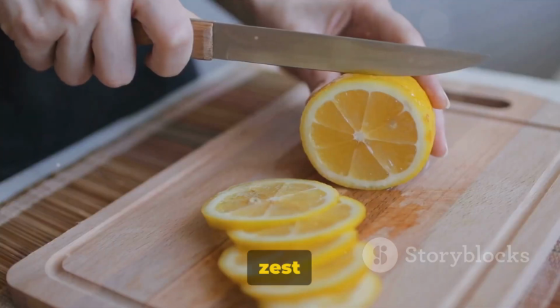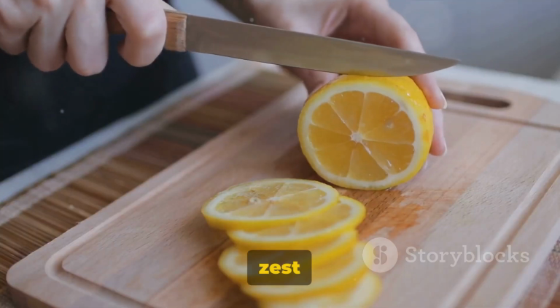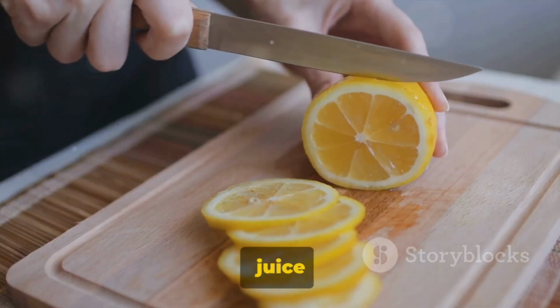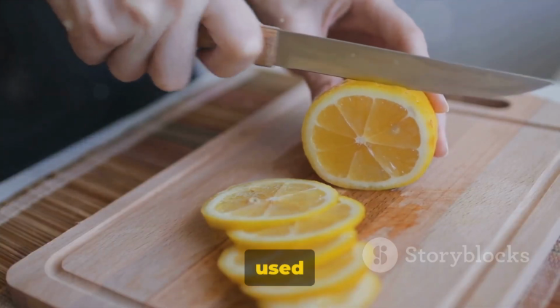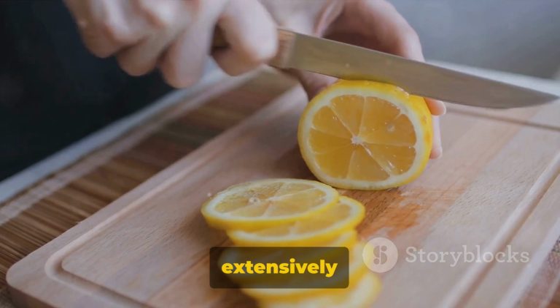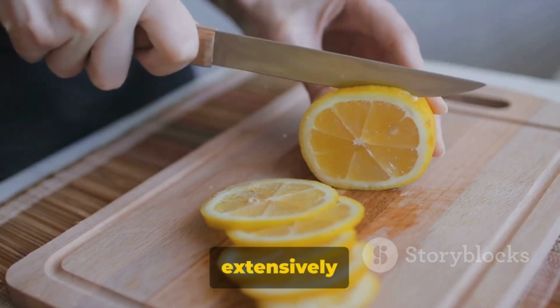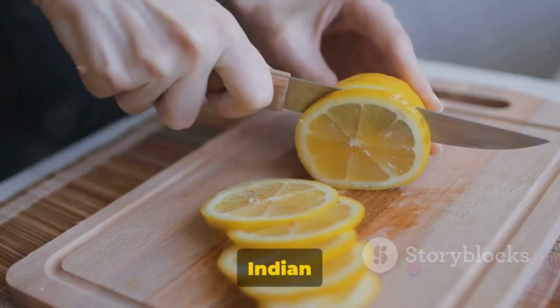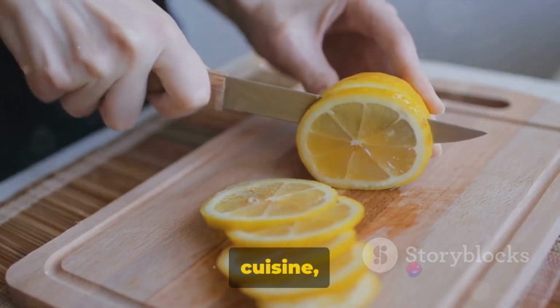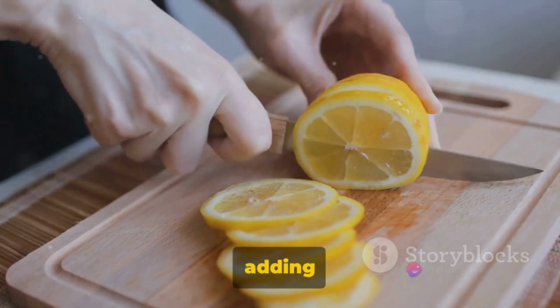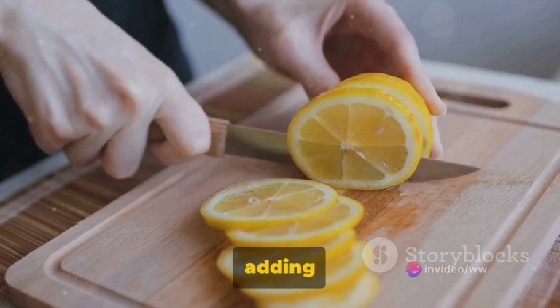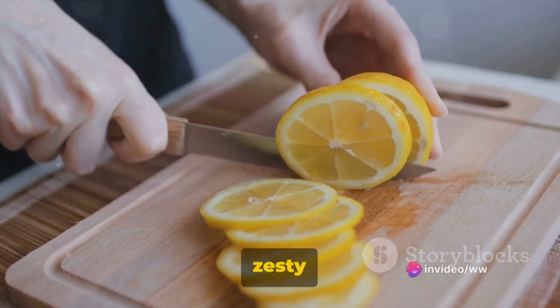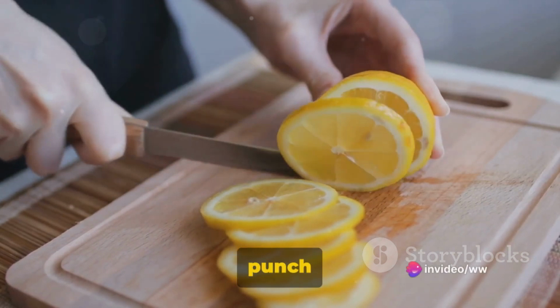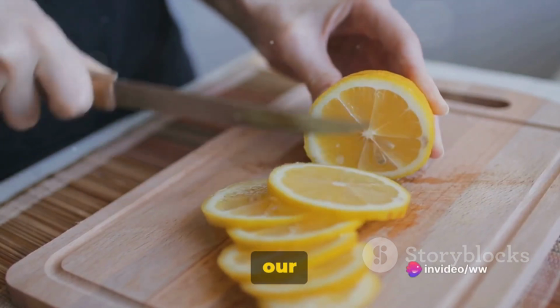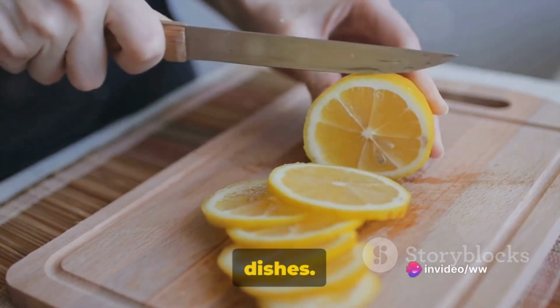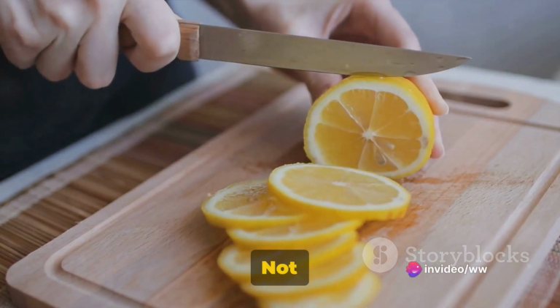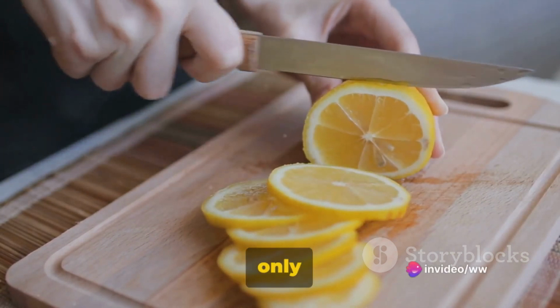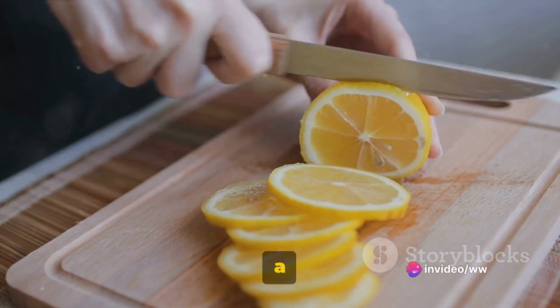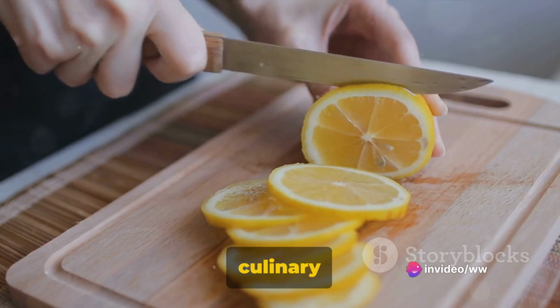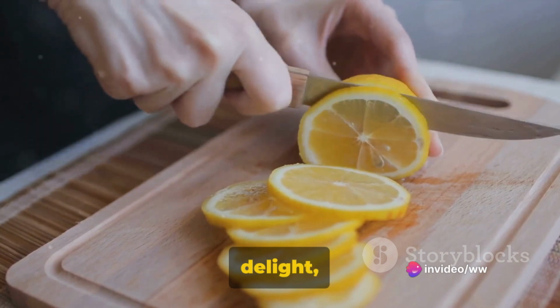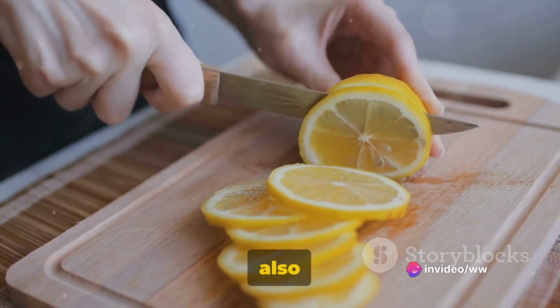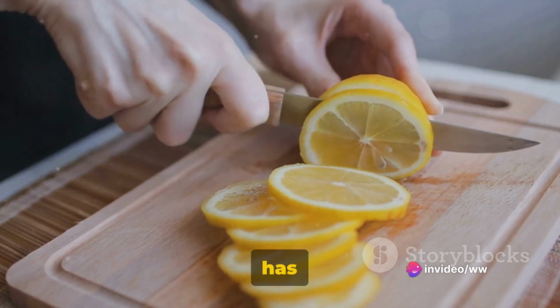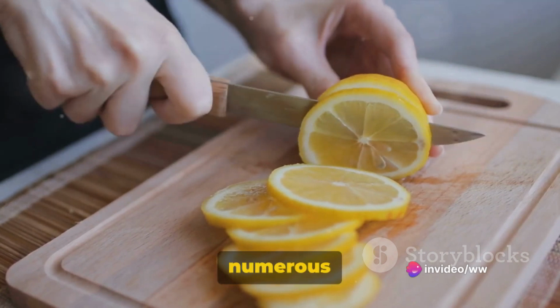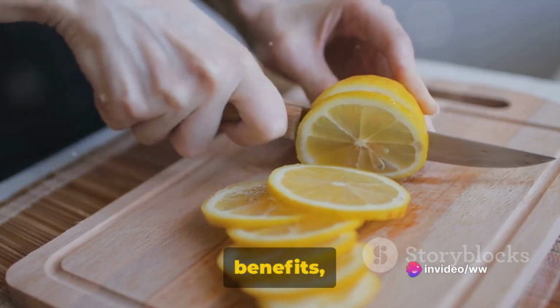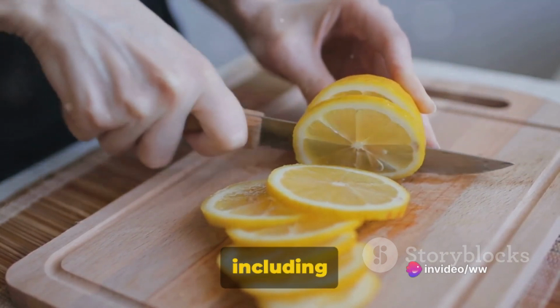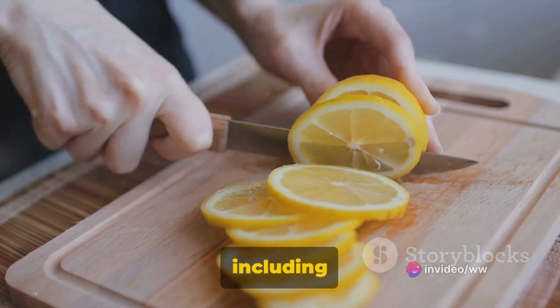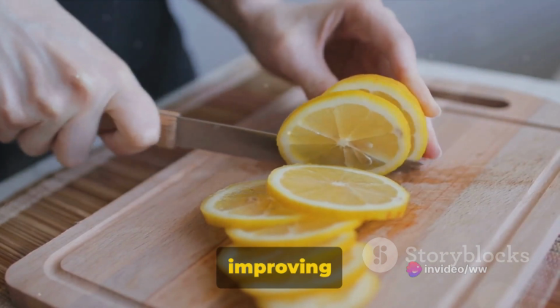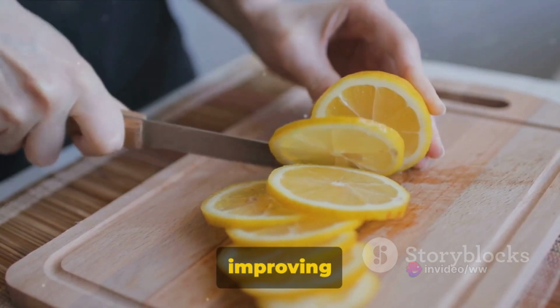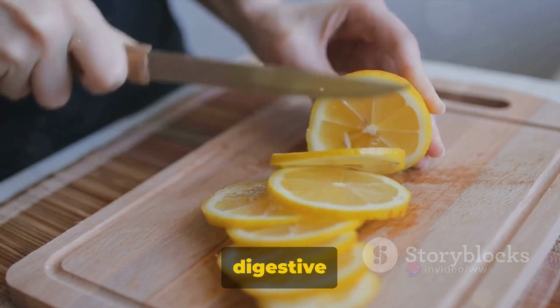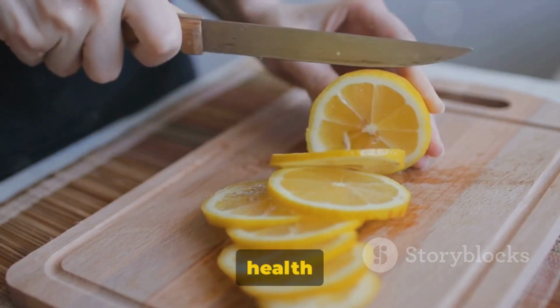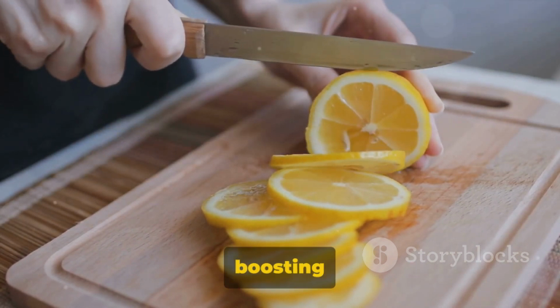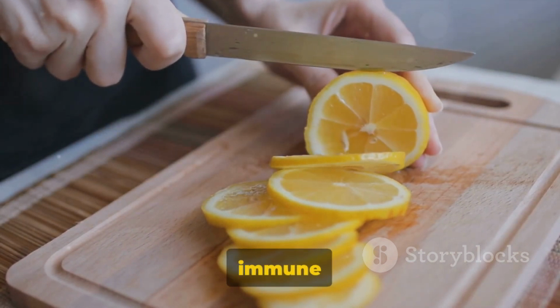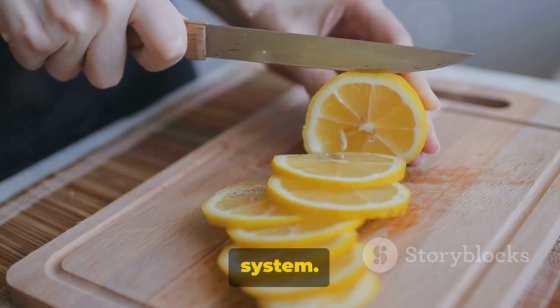Its zest and juice are used extensively in Indian cuisine, adding a zesty punch to our dishes. Not only is it a culinary delight but it also has numerous health benefits, including improving digestive health and boosting the immune system.